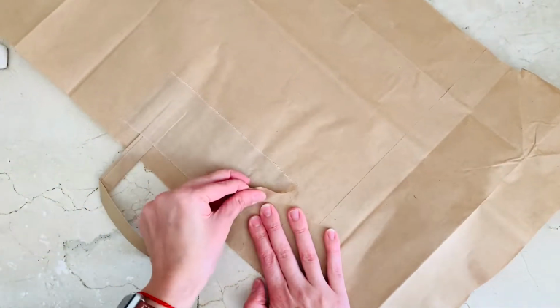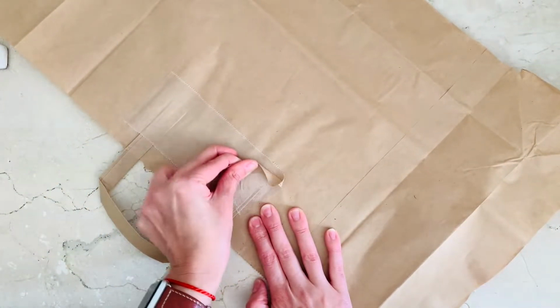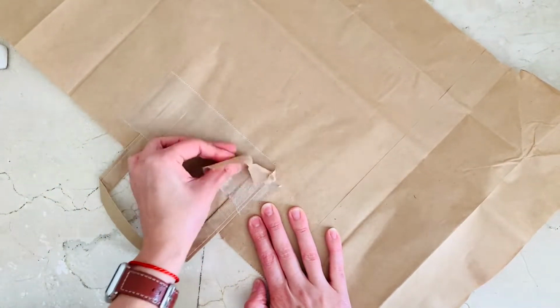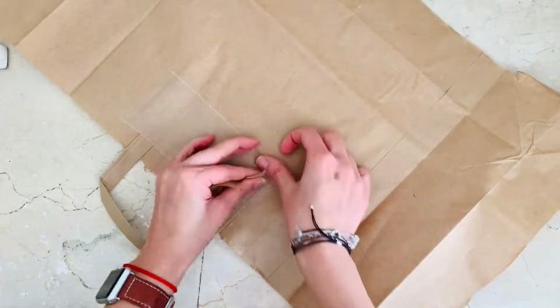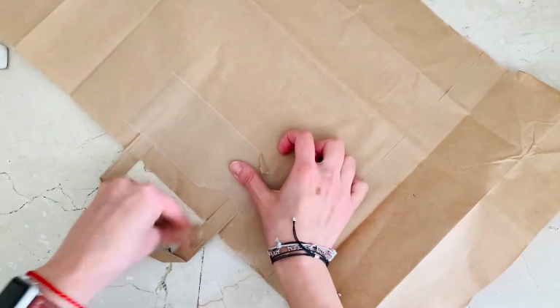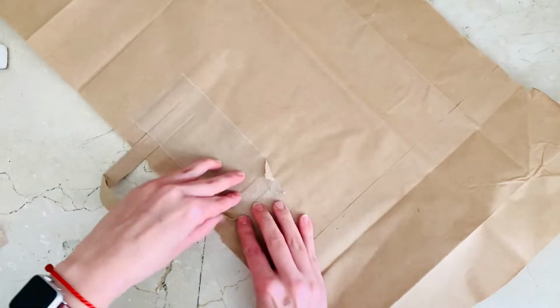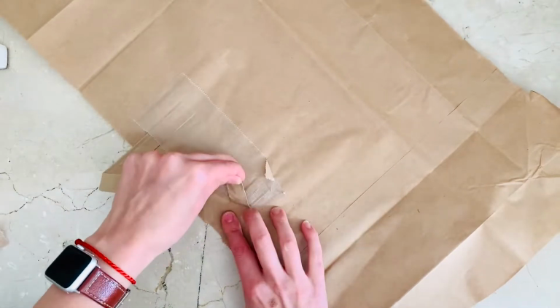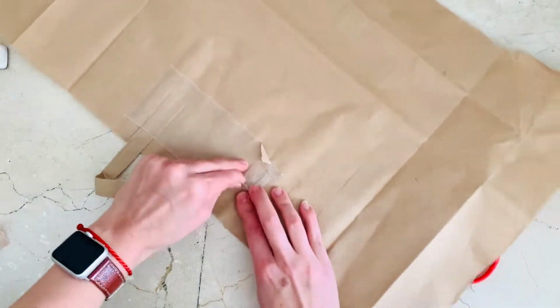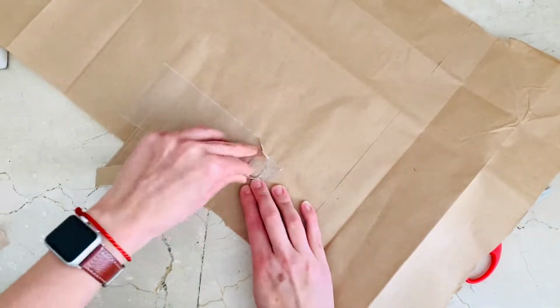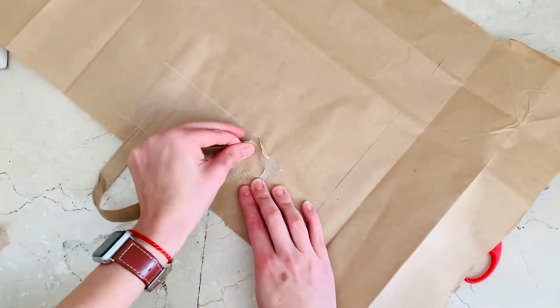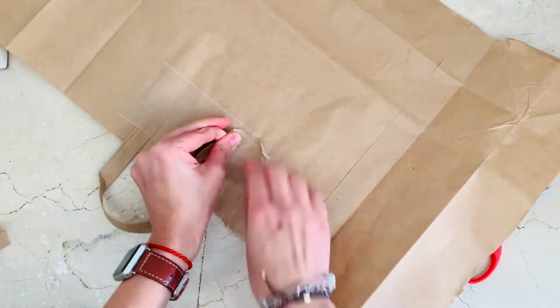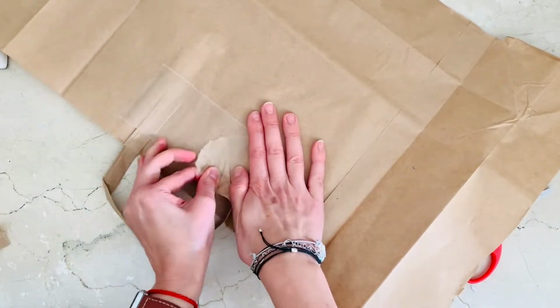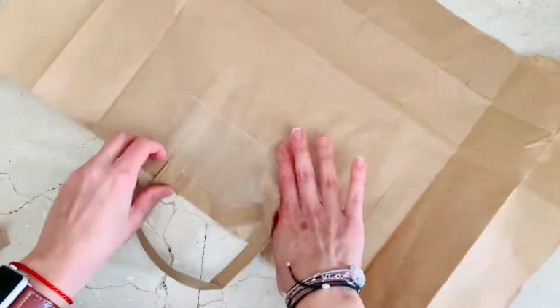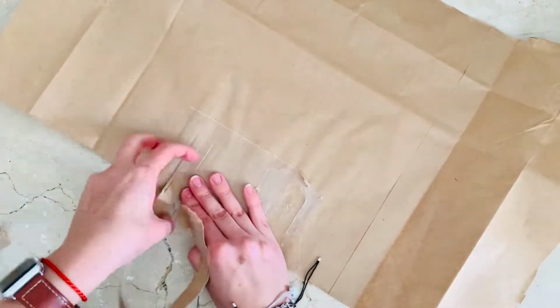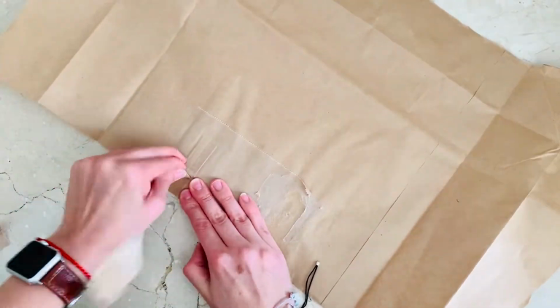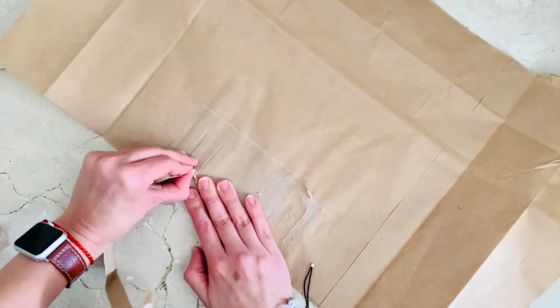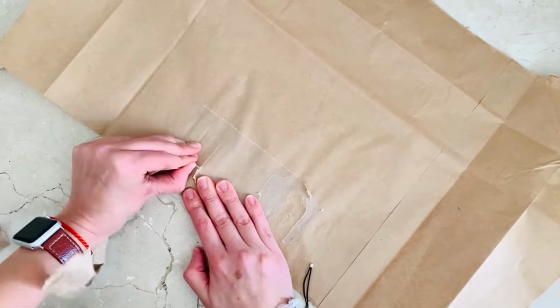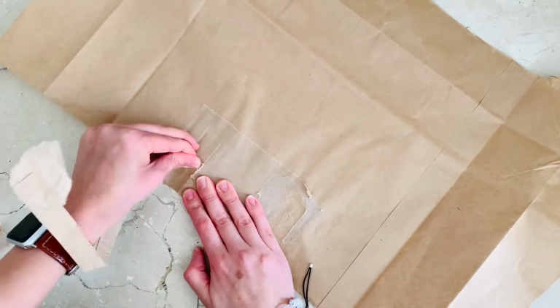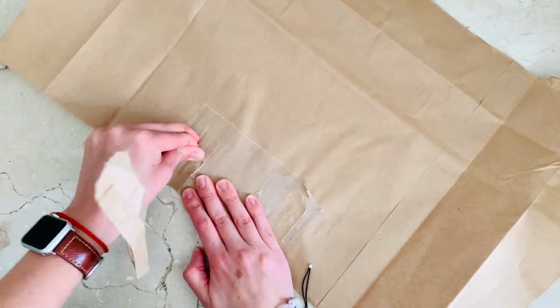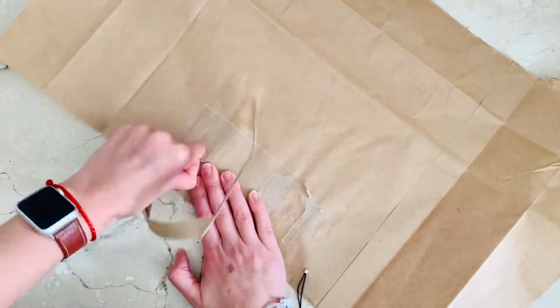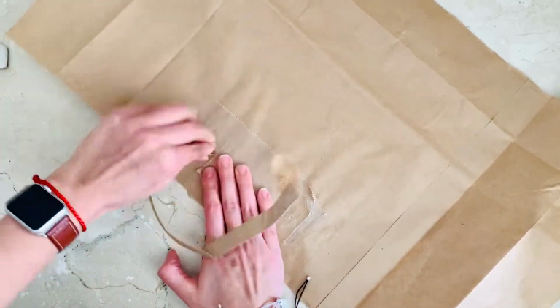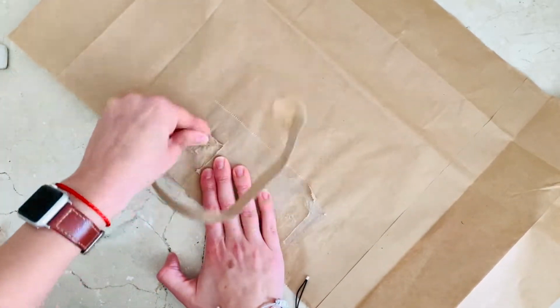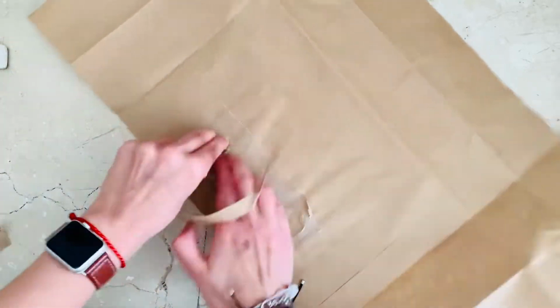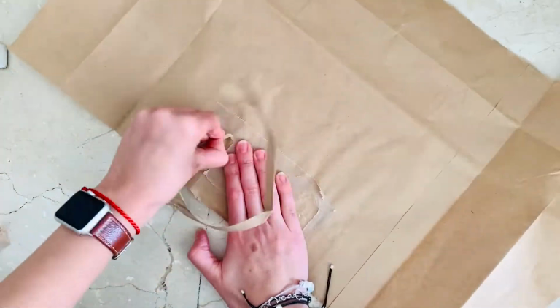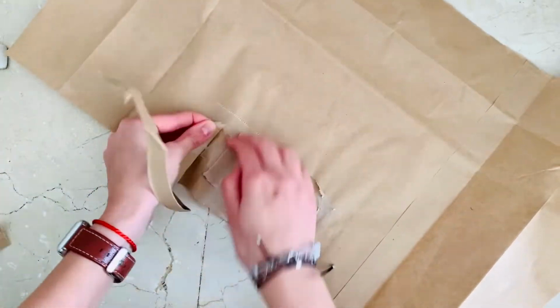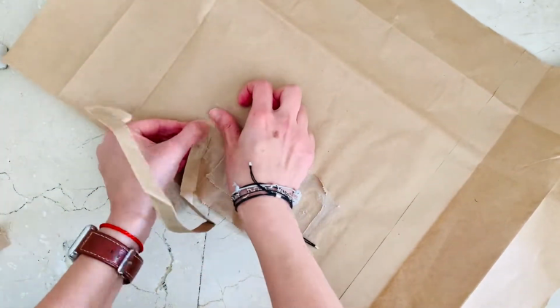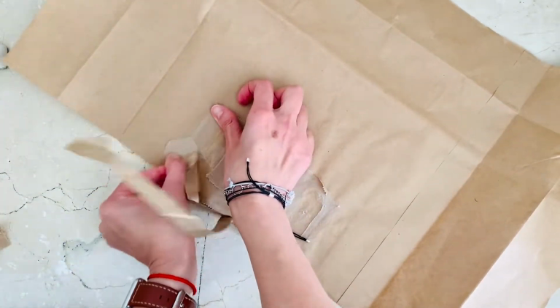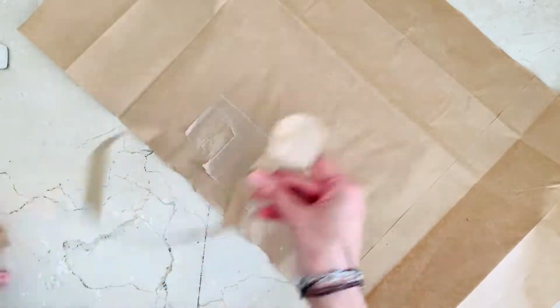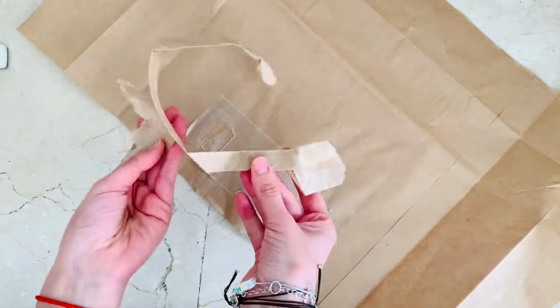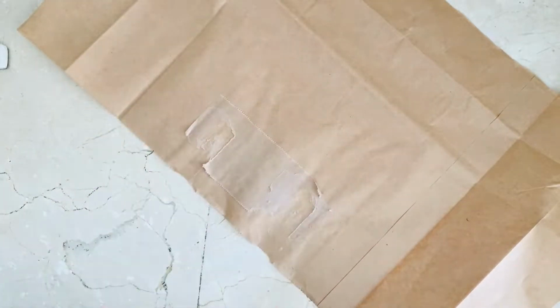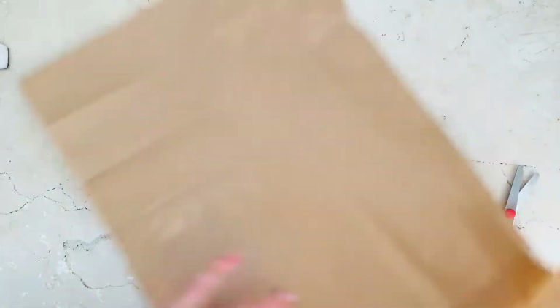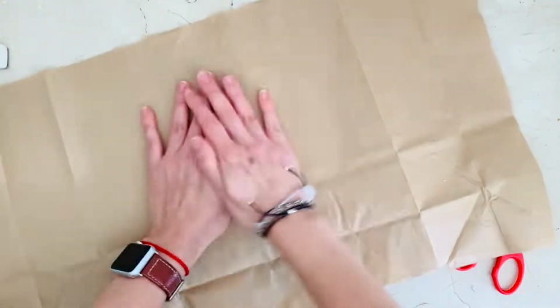Now we're going to try to remove the handles really, really carefully so that we don't end up ripping our future wrapping paper. They come out really easily — it's just a matter of holding the bag down while you pull the other side away.